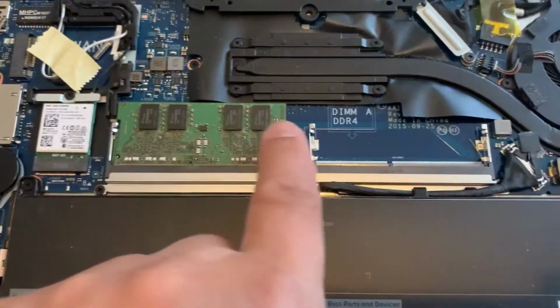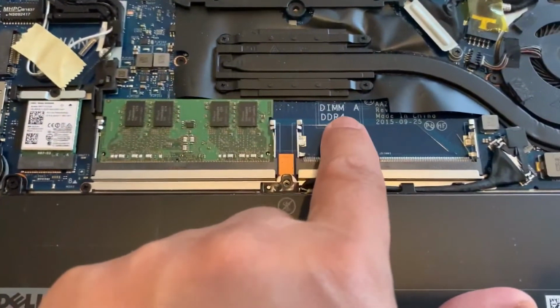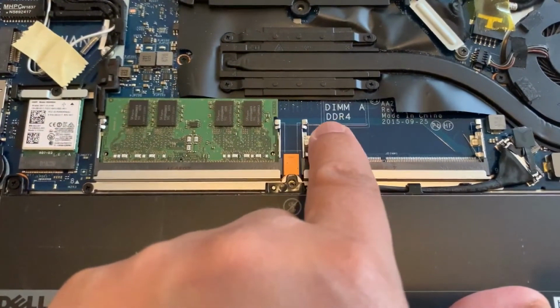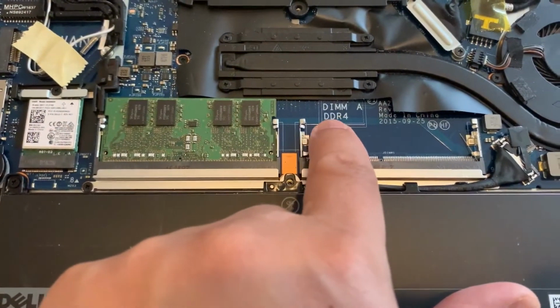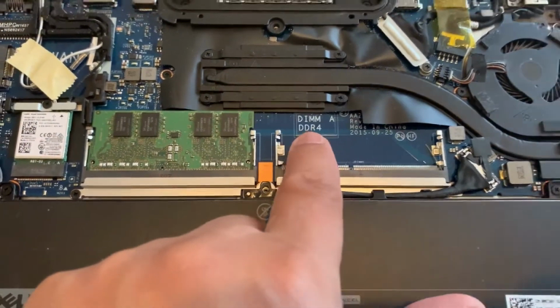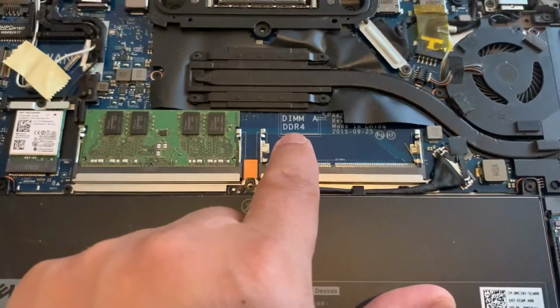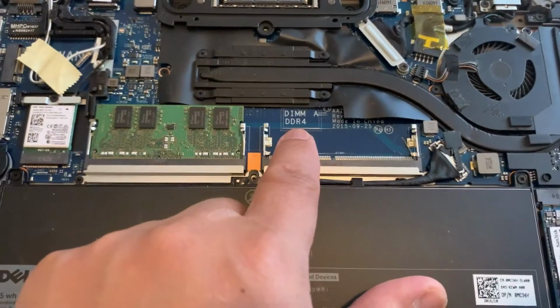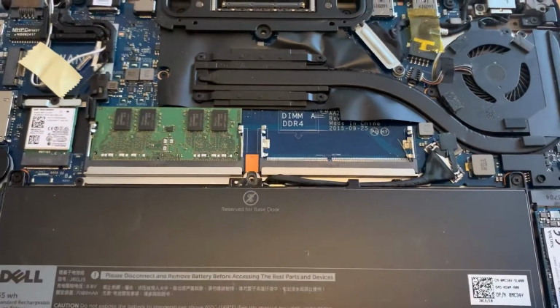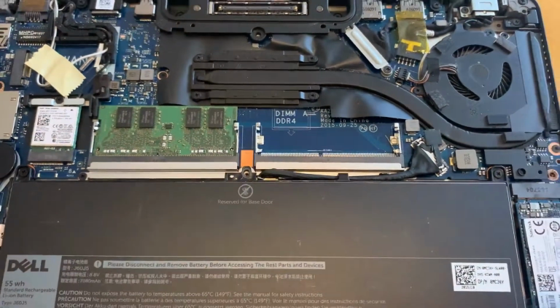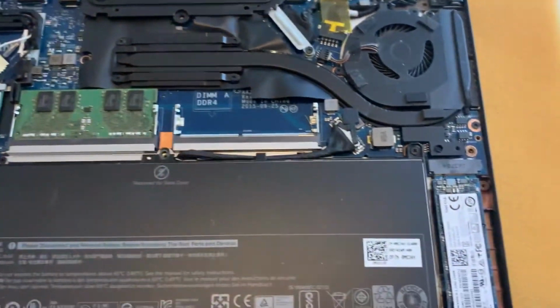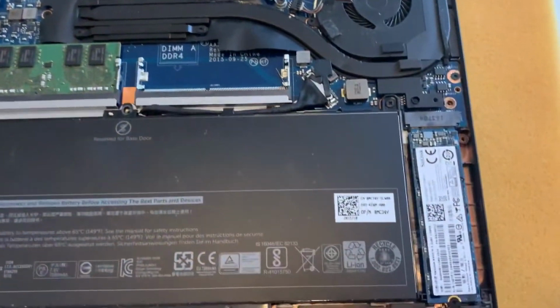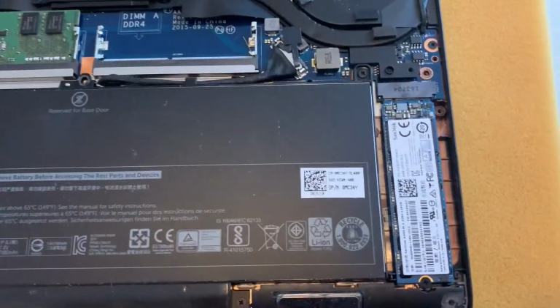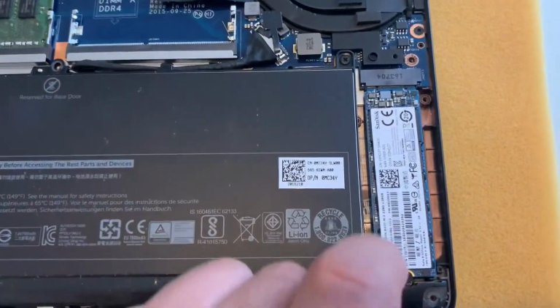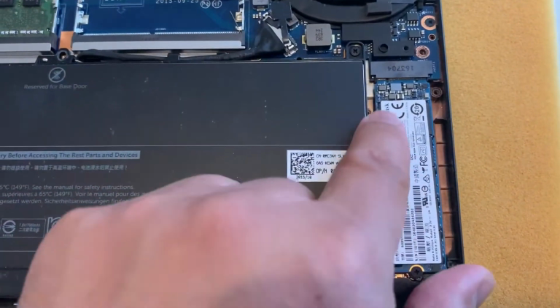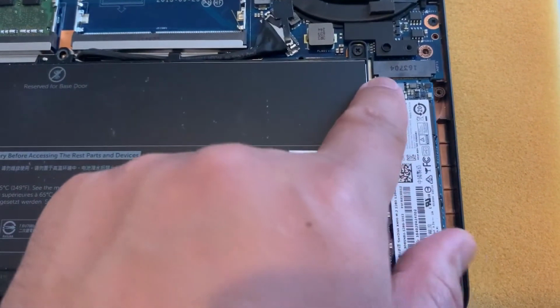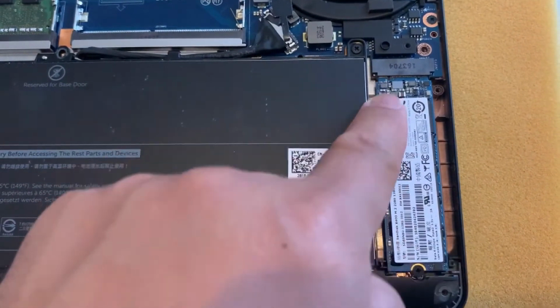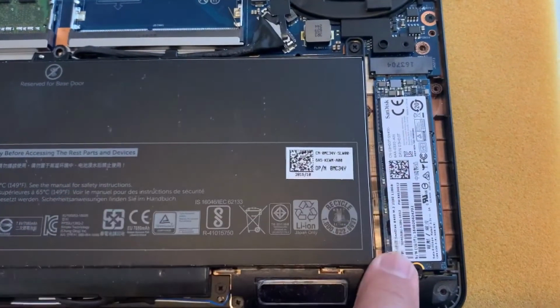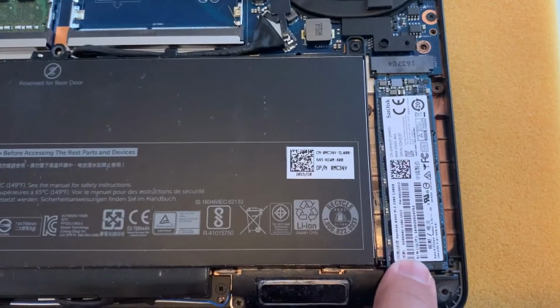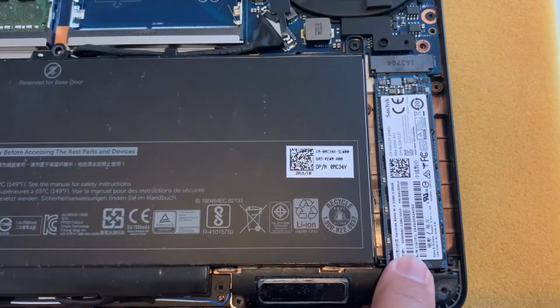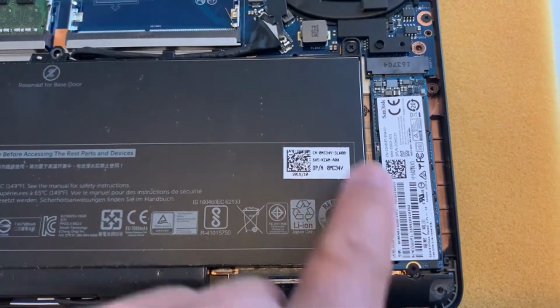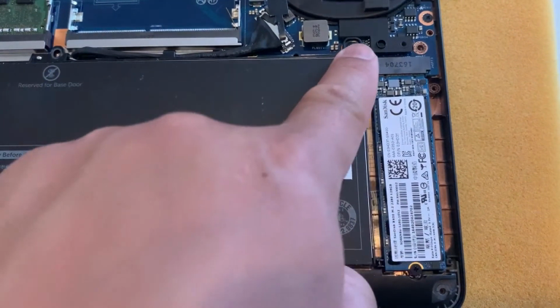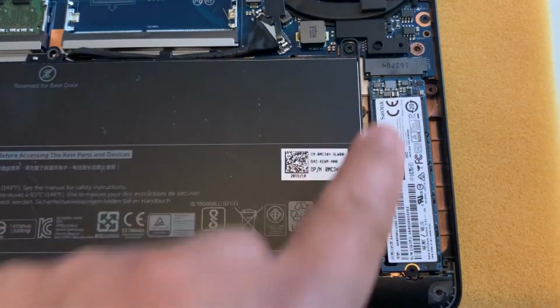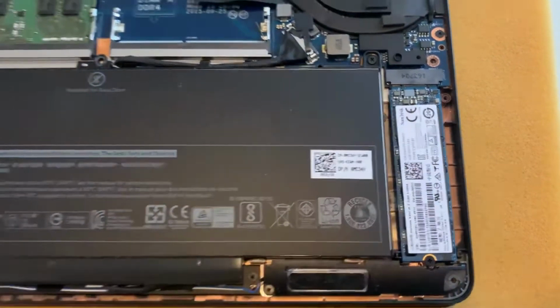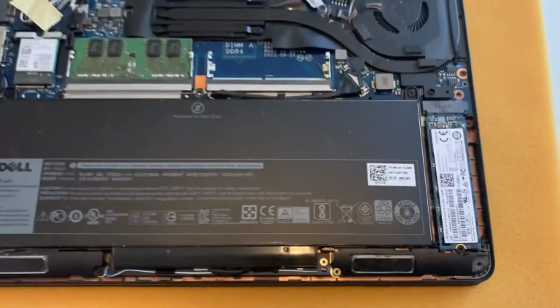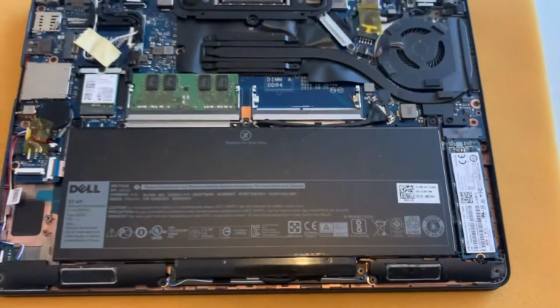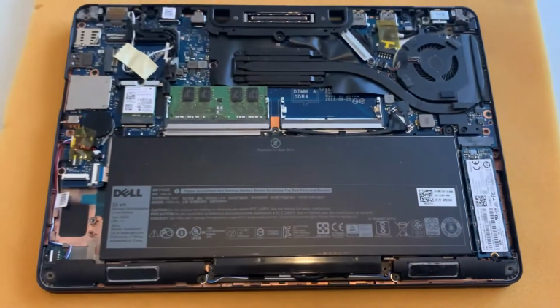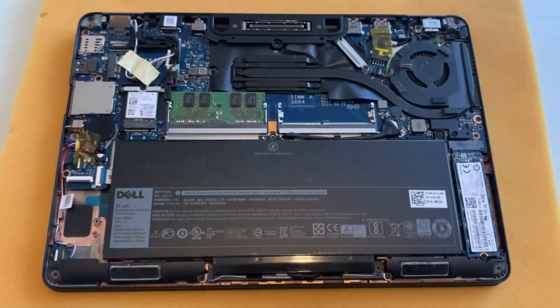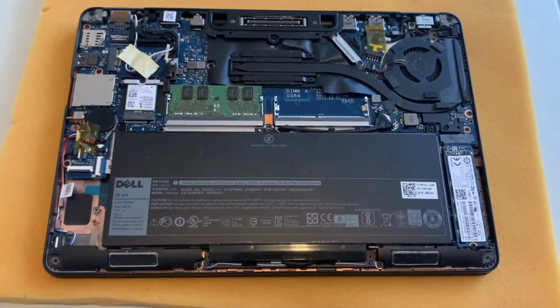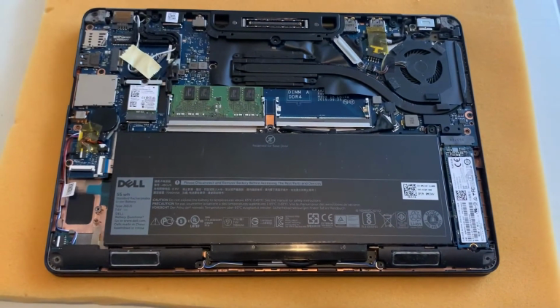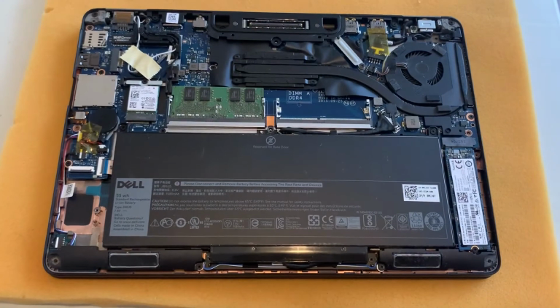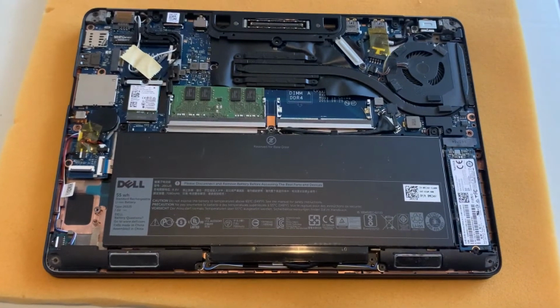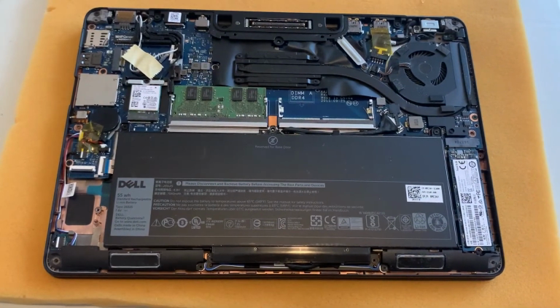Here's the memory — the RAM, two times DDR4 memory. And here's the M.2 SSD, simple to replace: one screw, then you just pull it out and put a new one in.